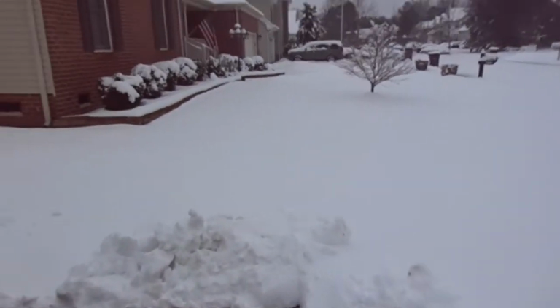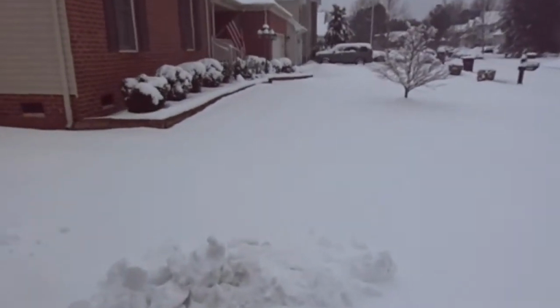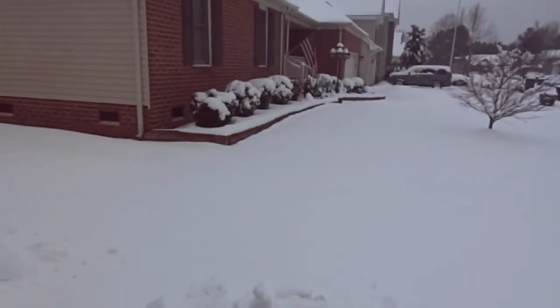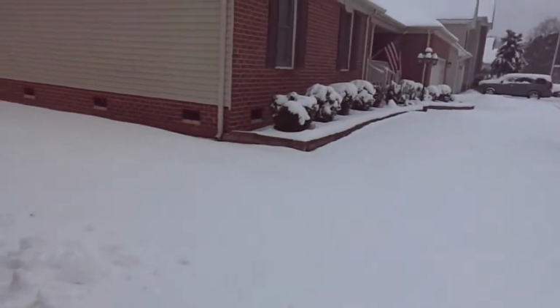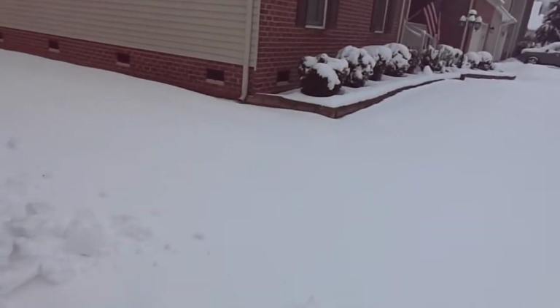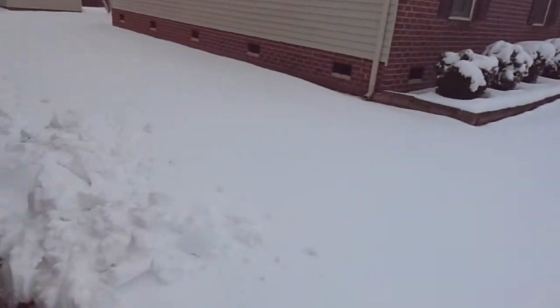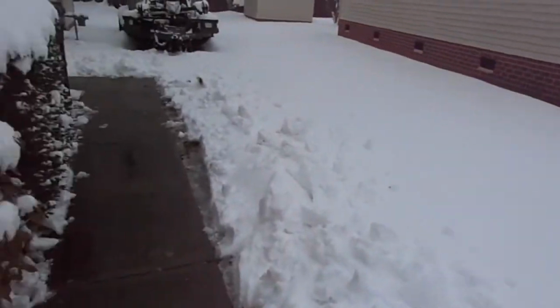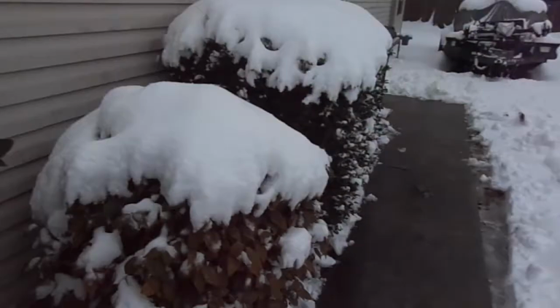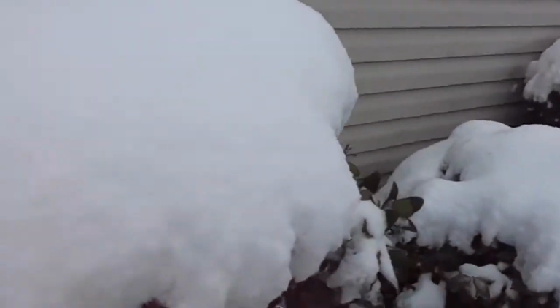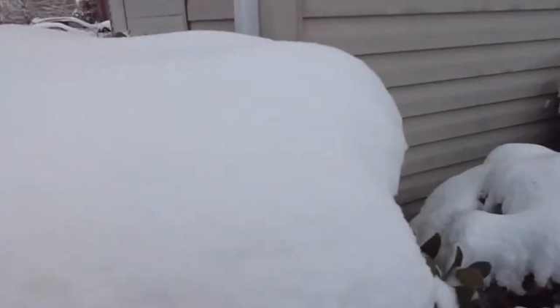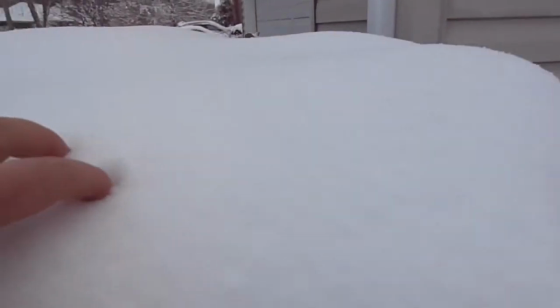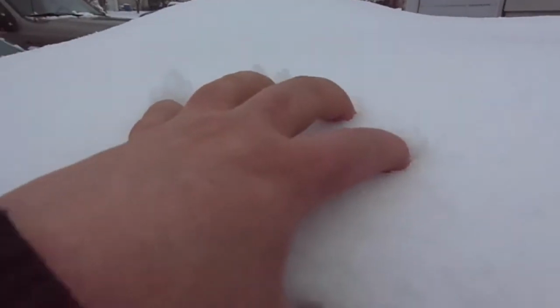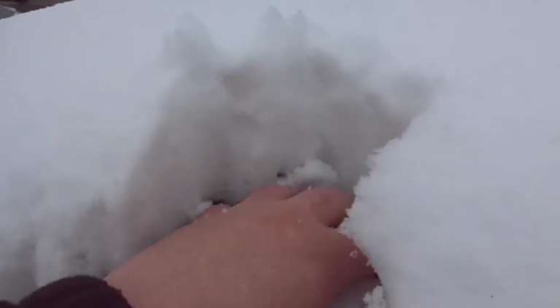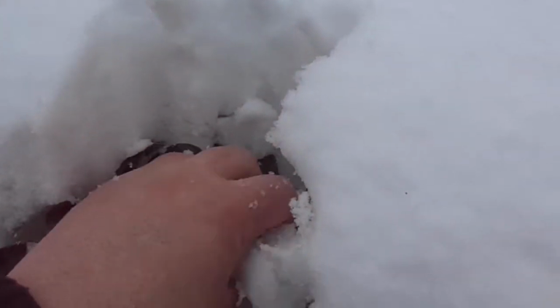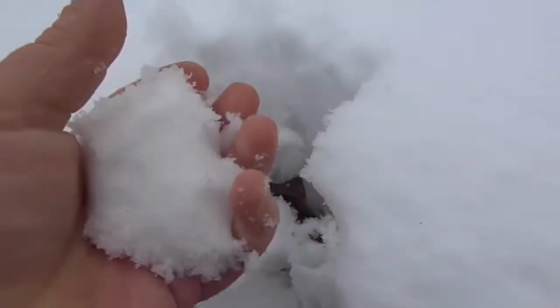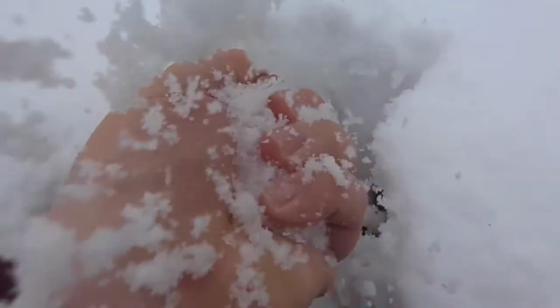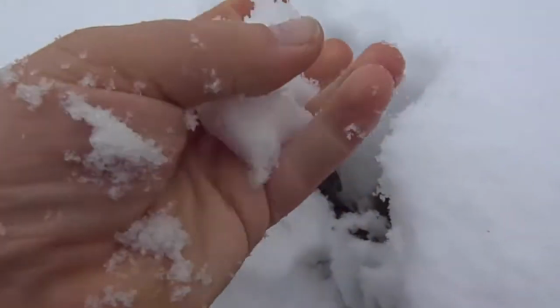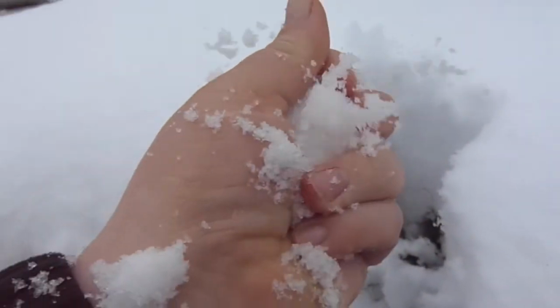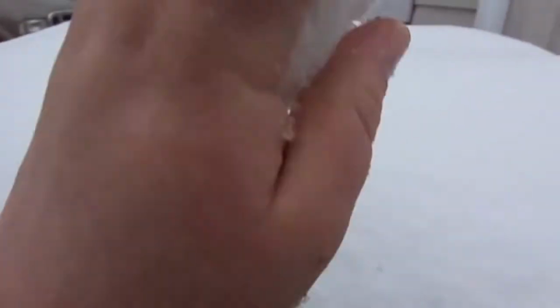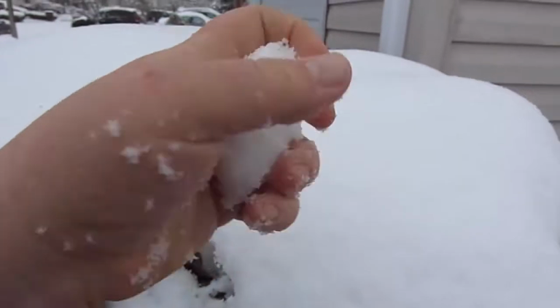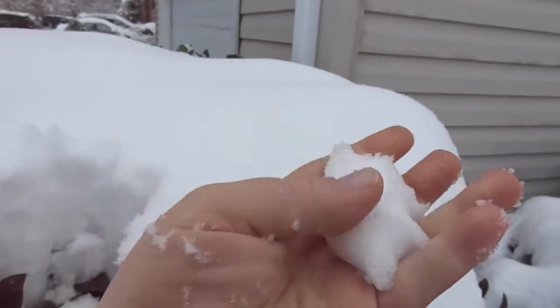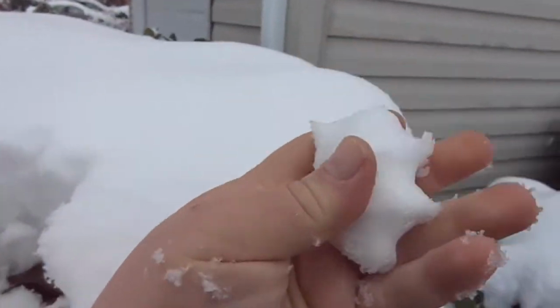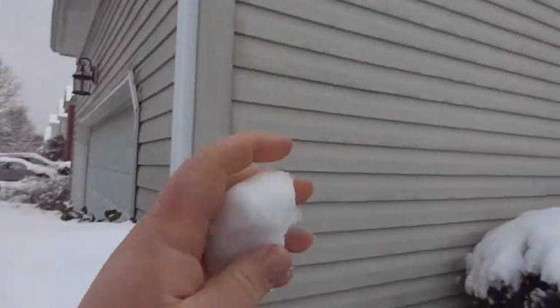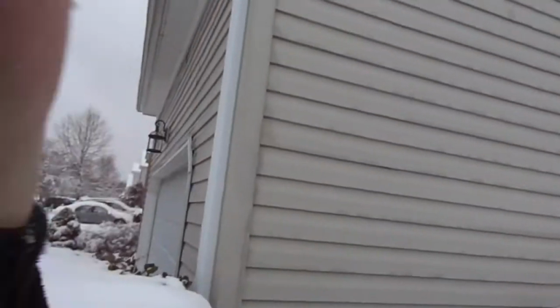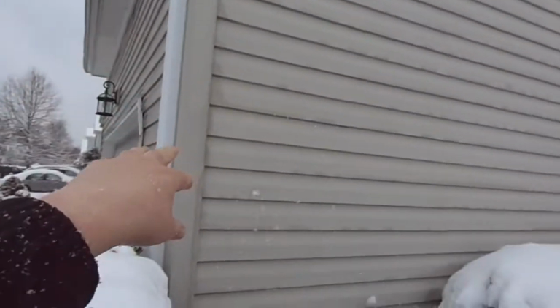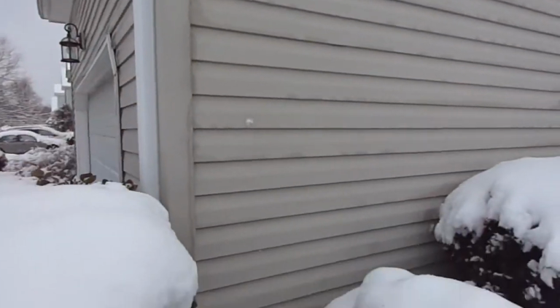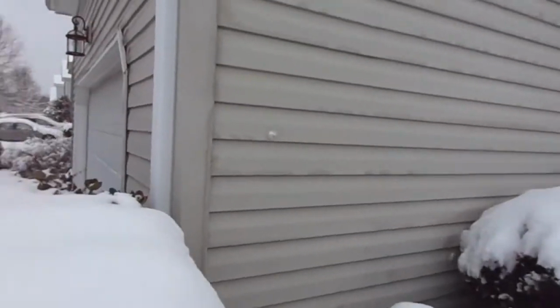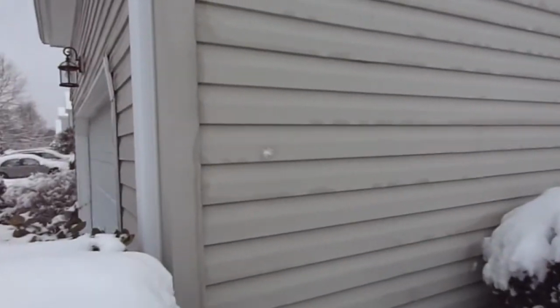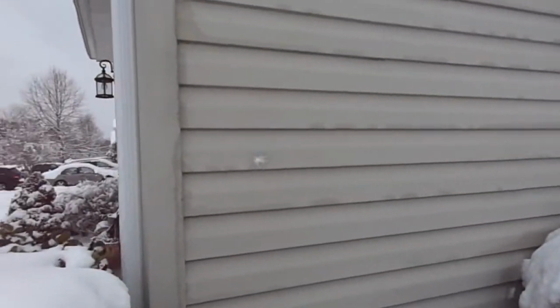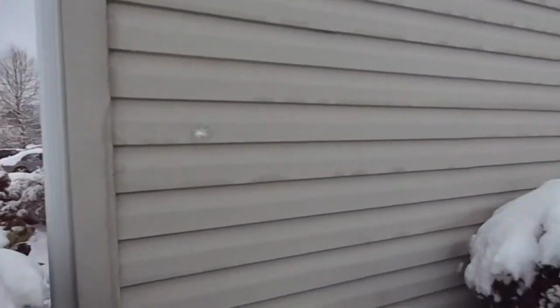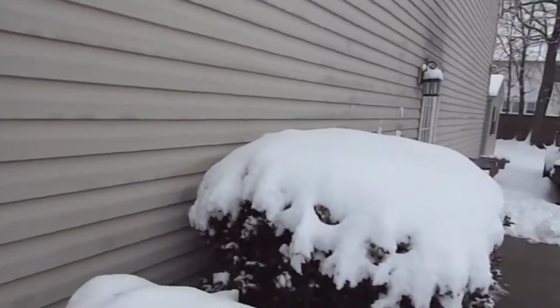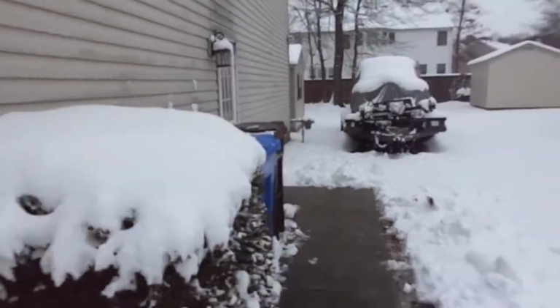I'll bring you guys around to the side. This is a very wet snow. As you can see, this is the perfect kind for making snowballs, and of course it will stick because it's so wet.